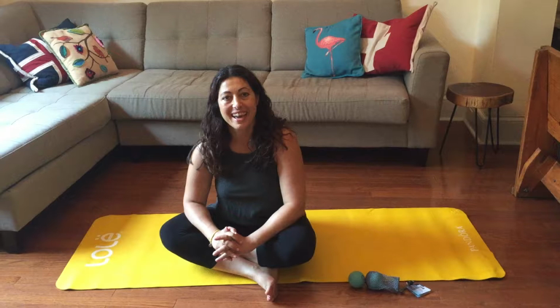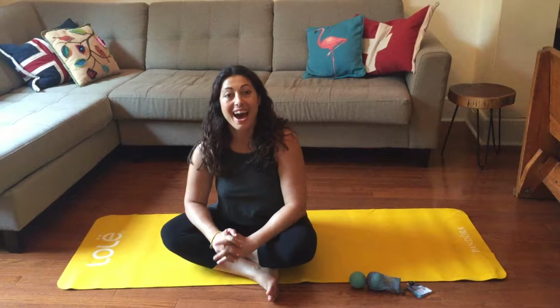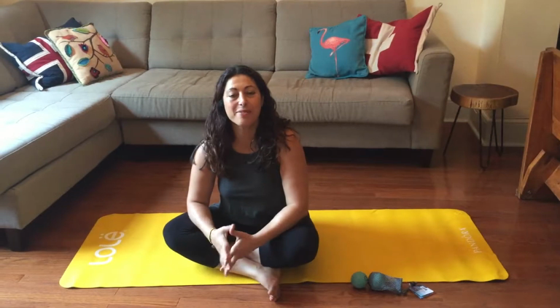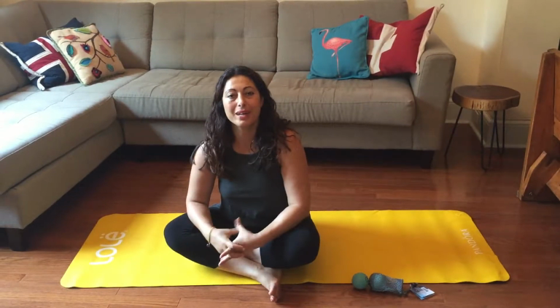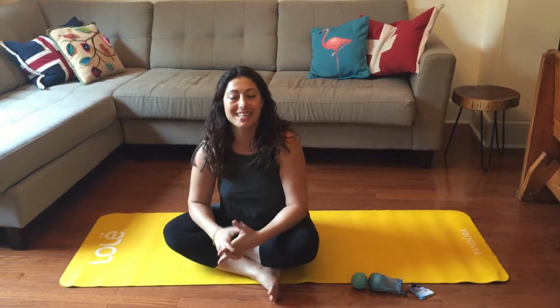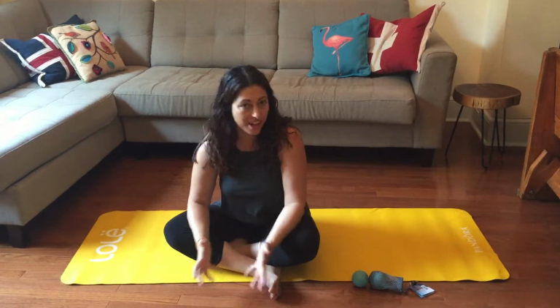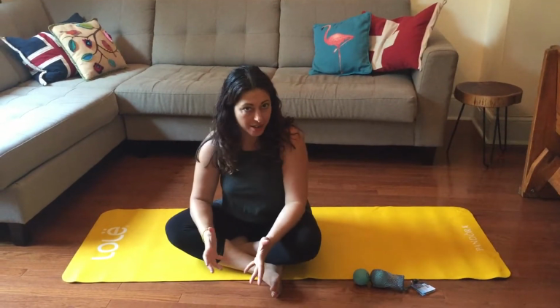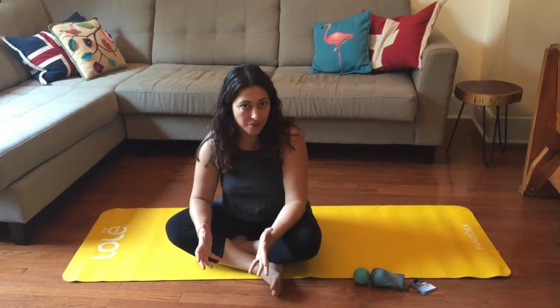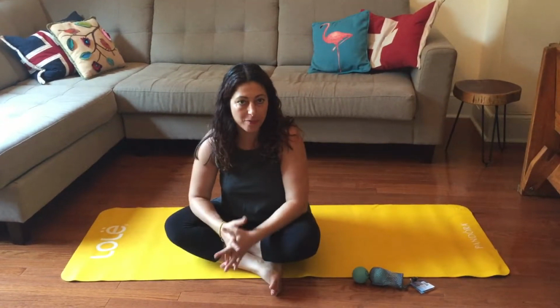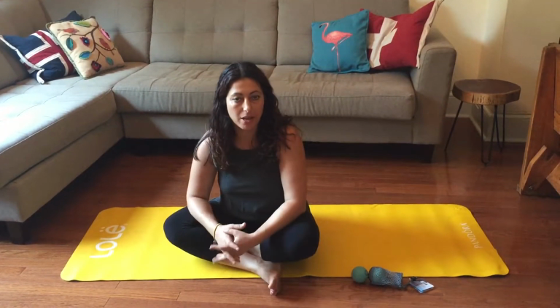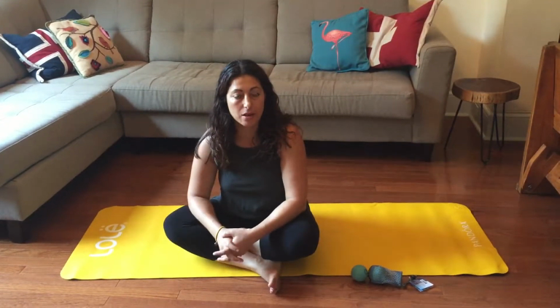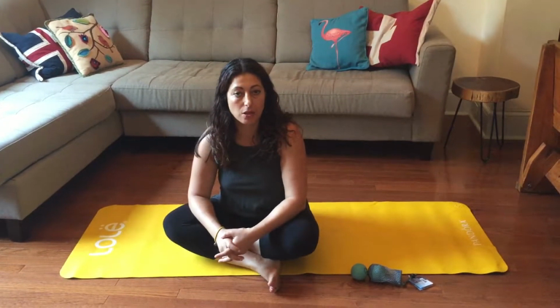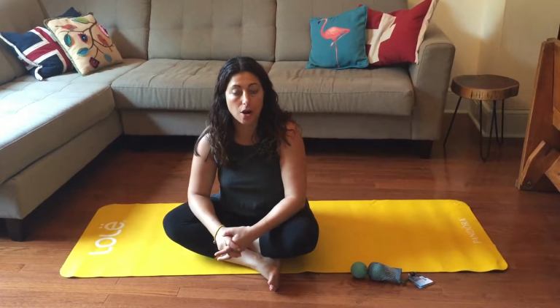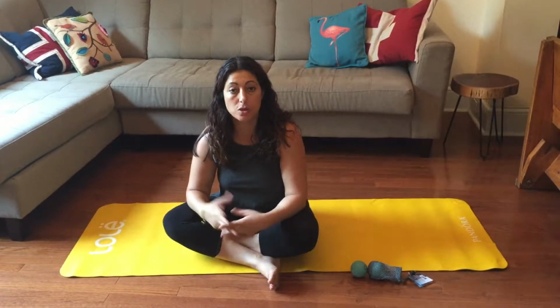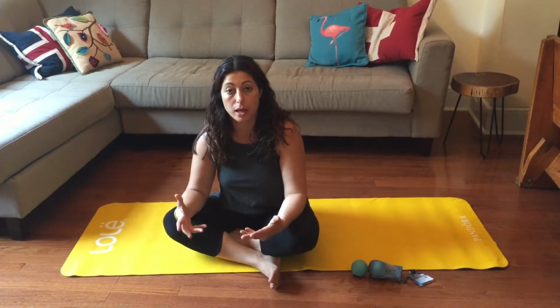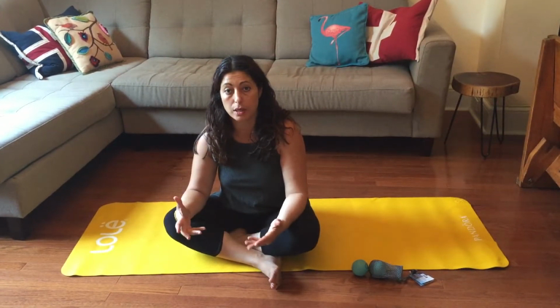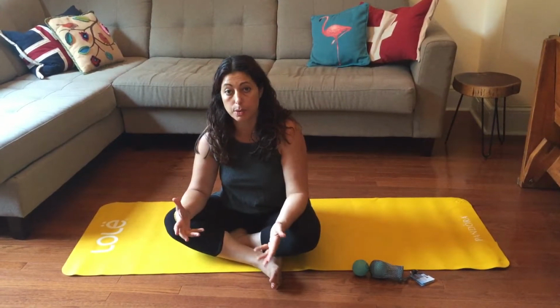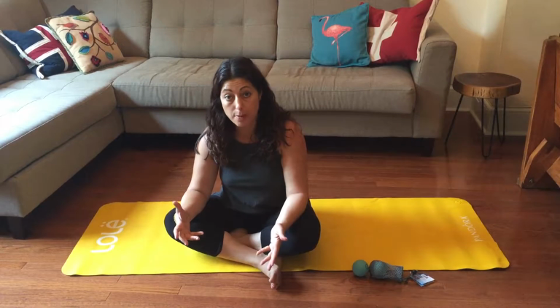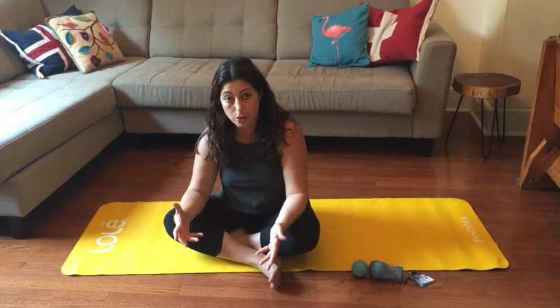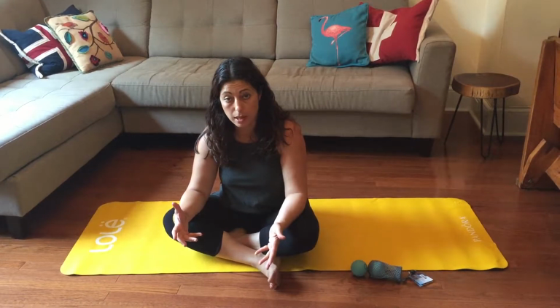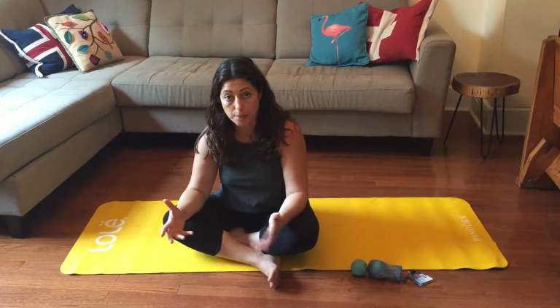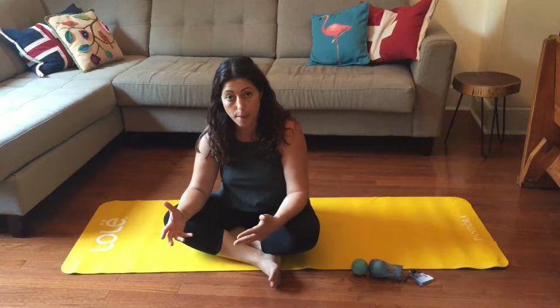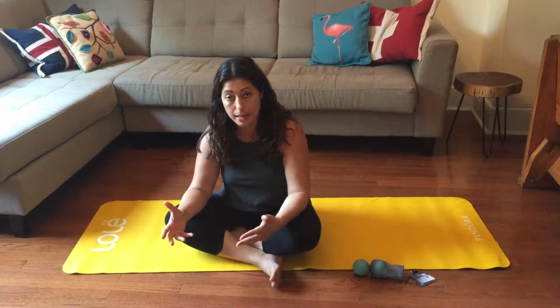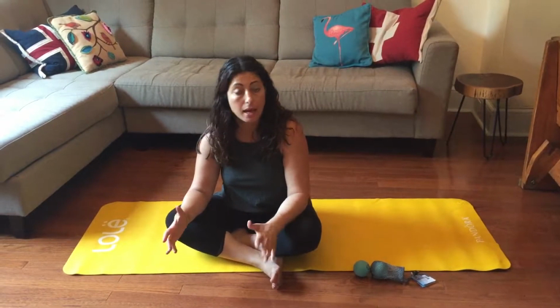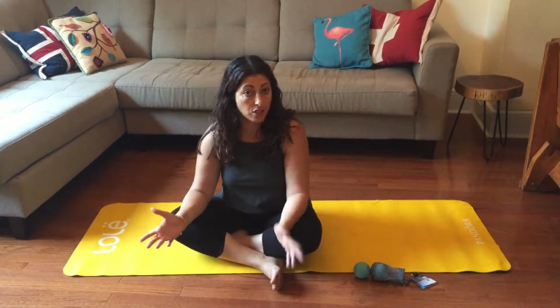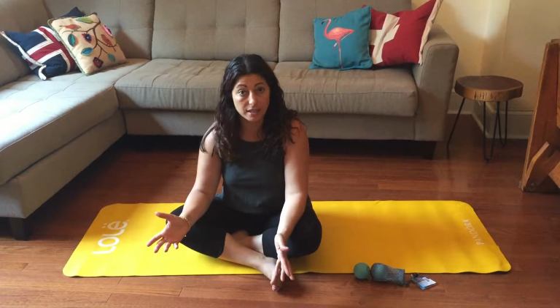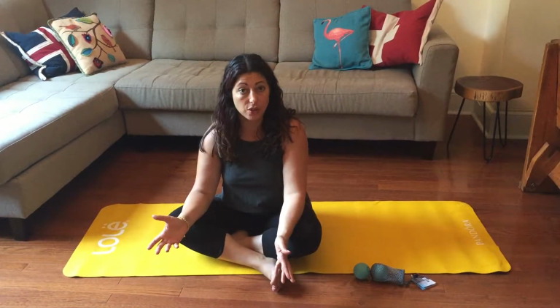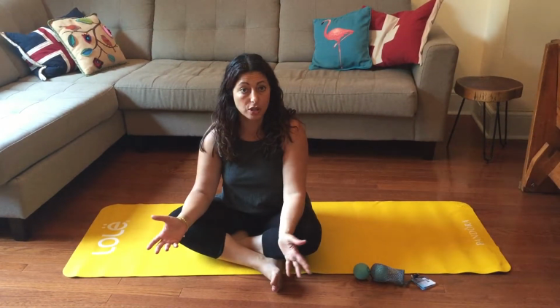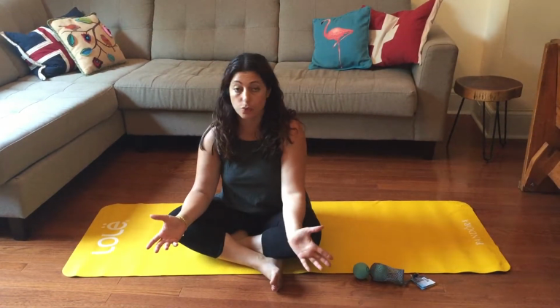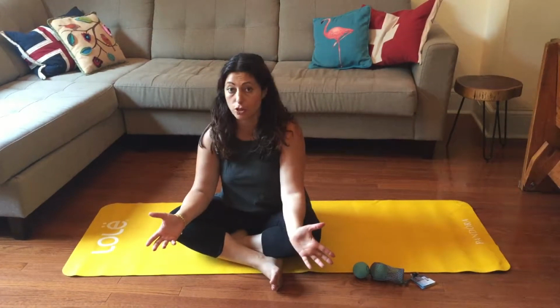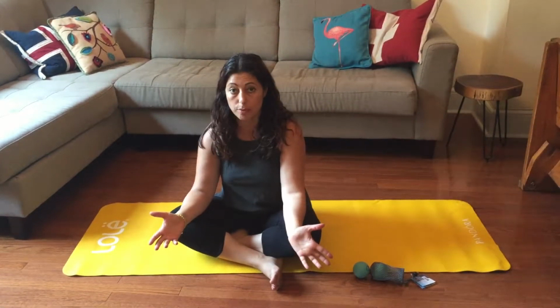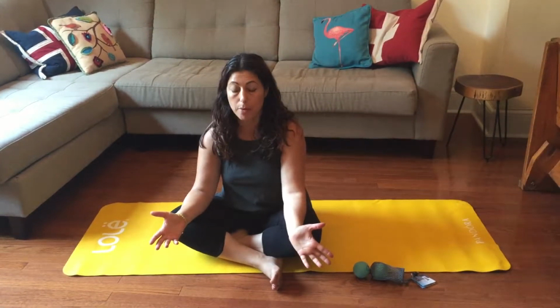Hi everyone, it's Elle Isakoff from ElleIsakoff.com. As always, you can subscribe to my newsletter at my website and just get these videos delivered right to your mailbox.